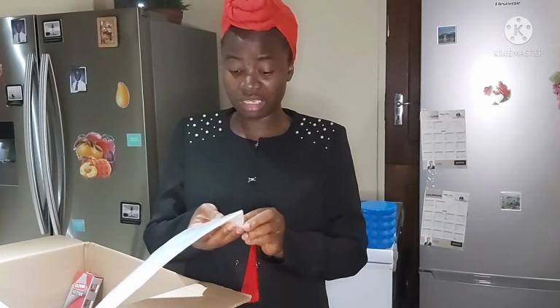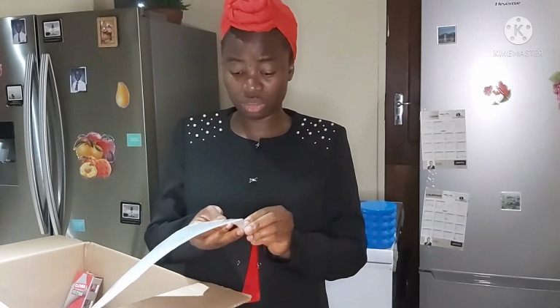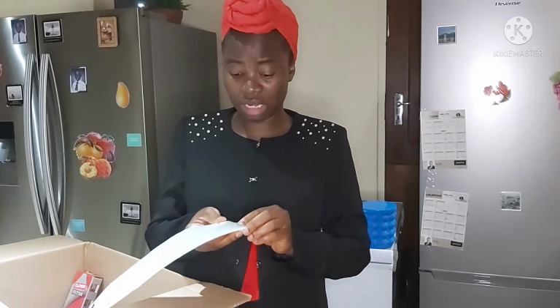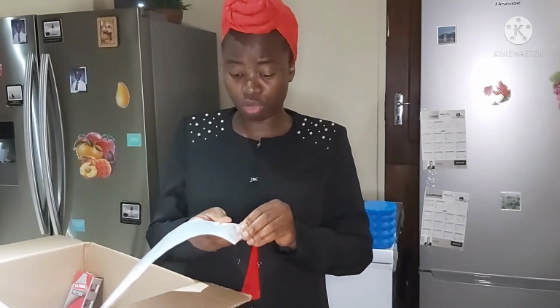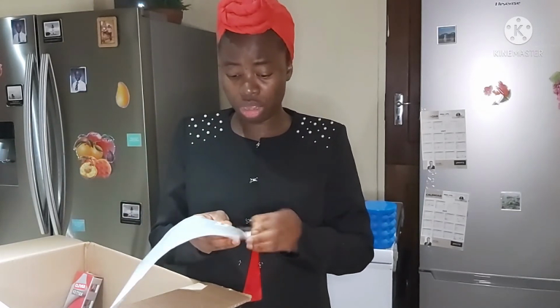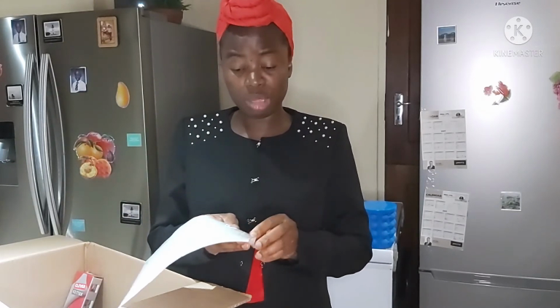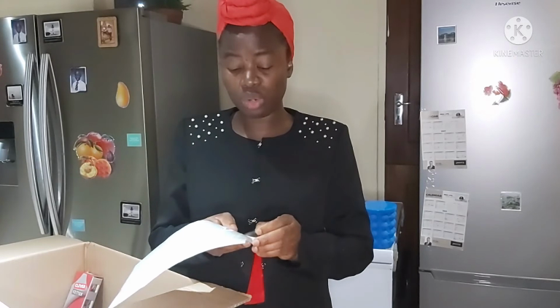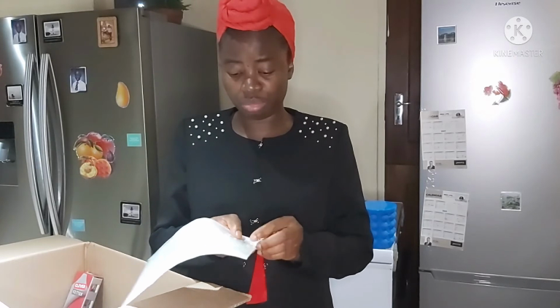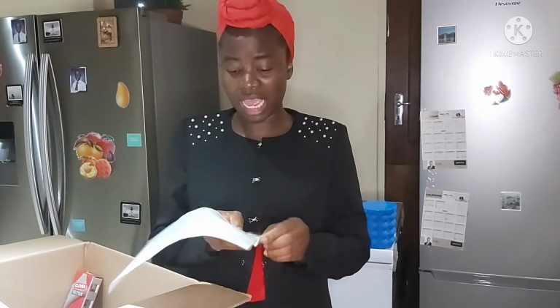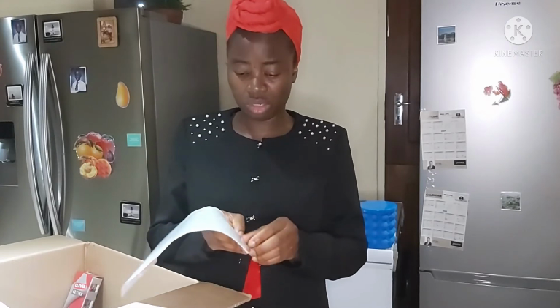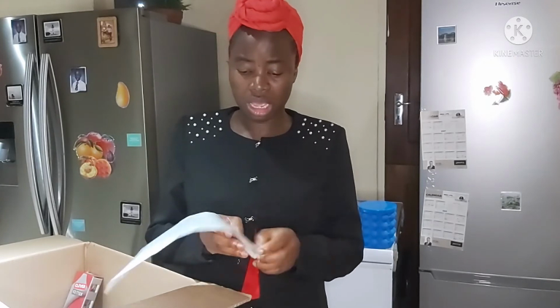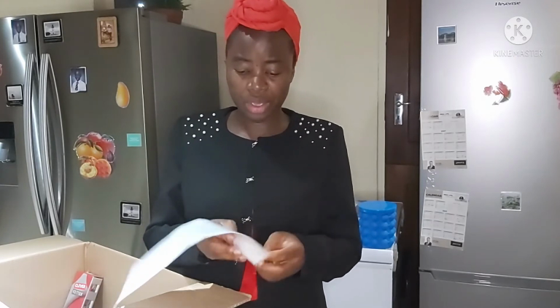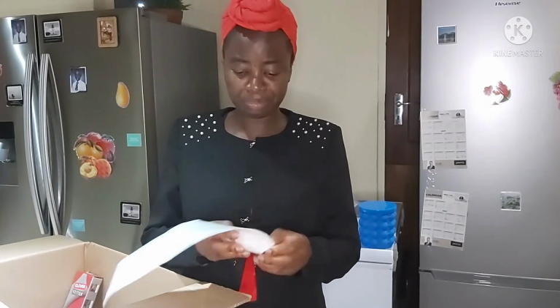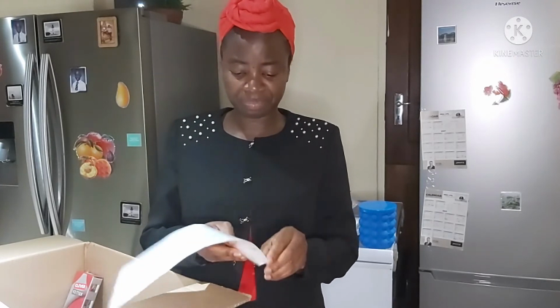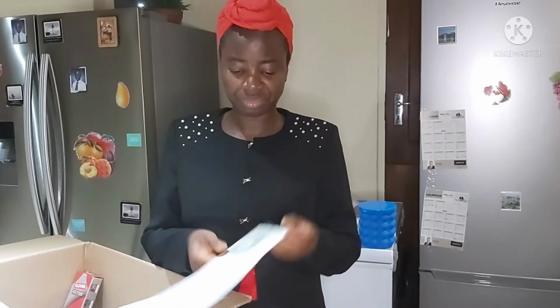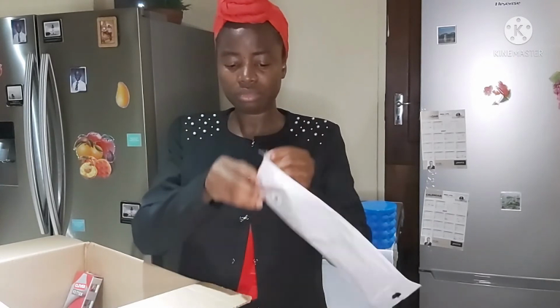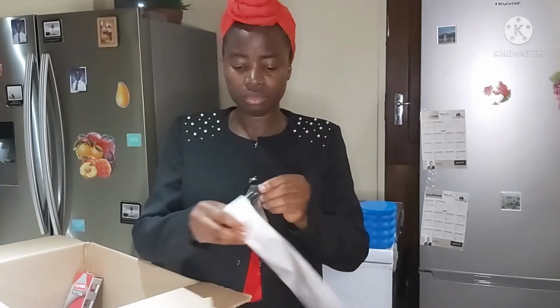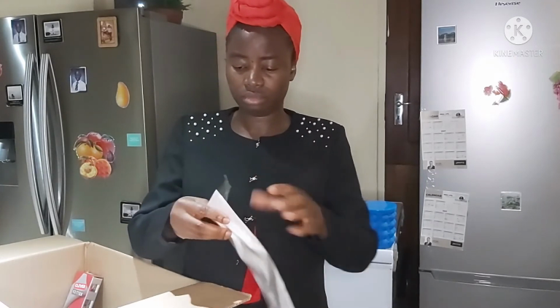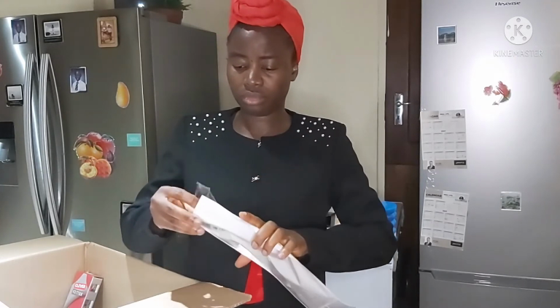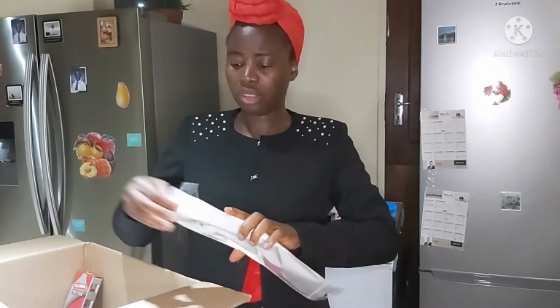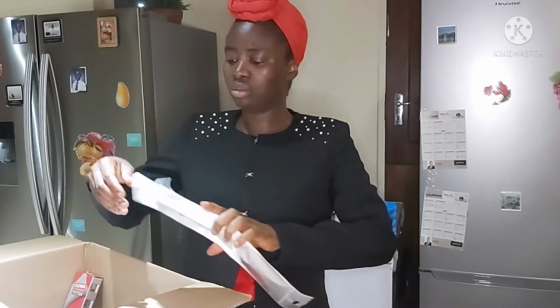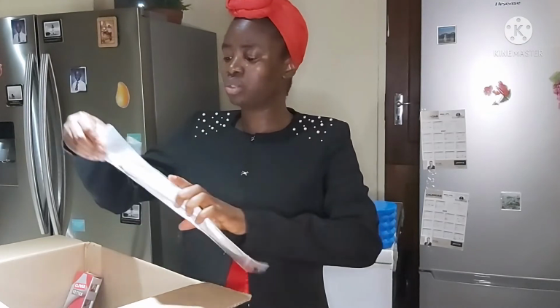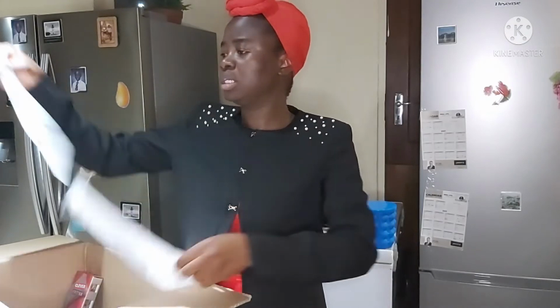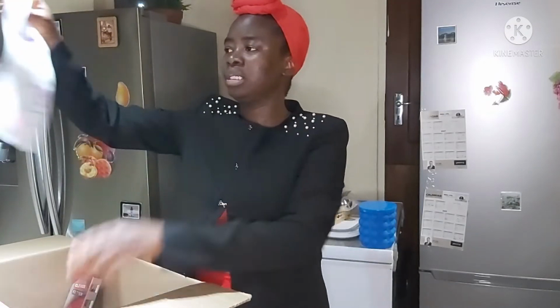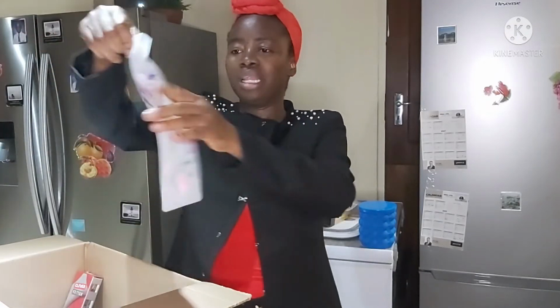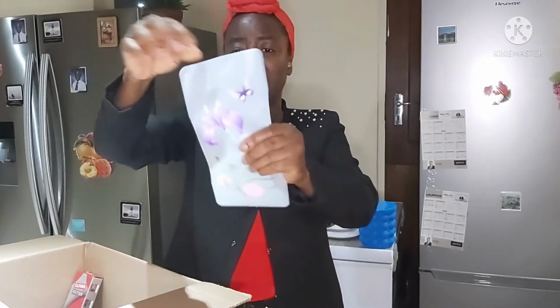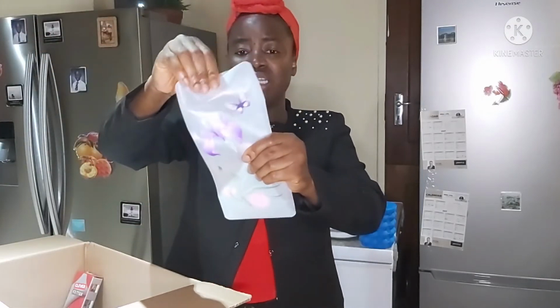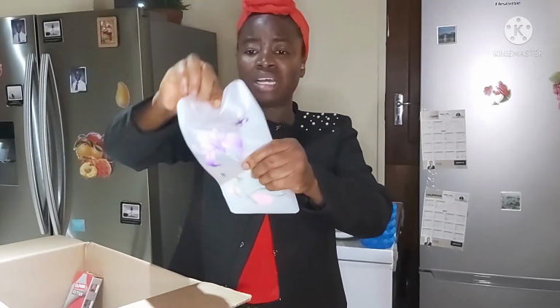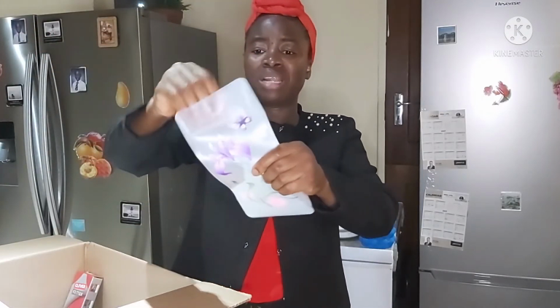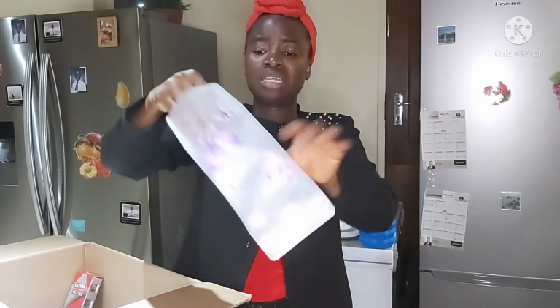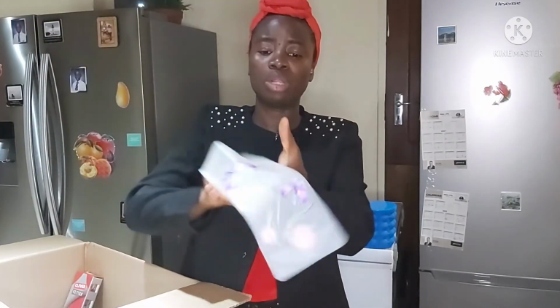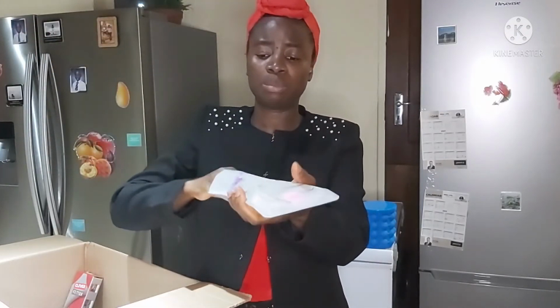I've never seen such a thing before. Maybe you have, but I have not. So this is what is in there — it is flat, it's plastic, it's collapsible.